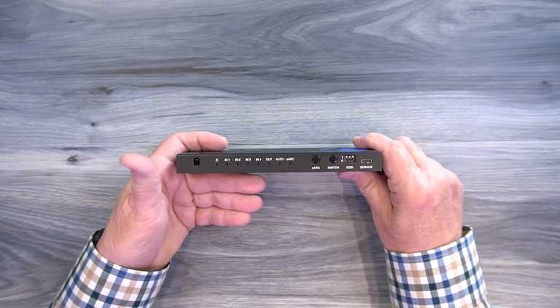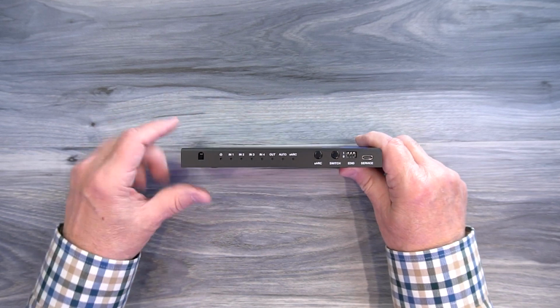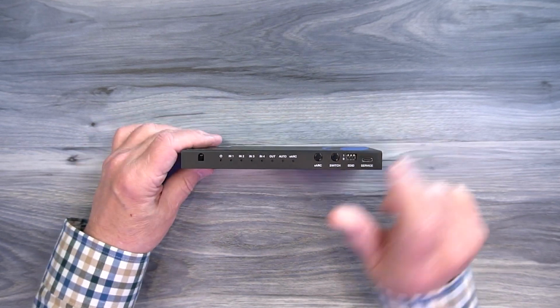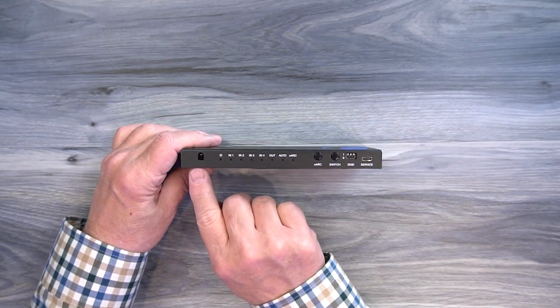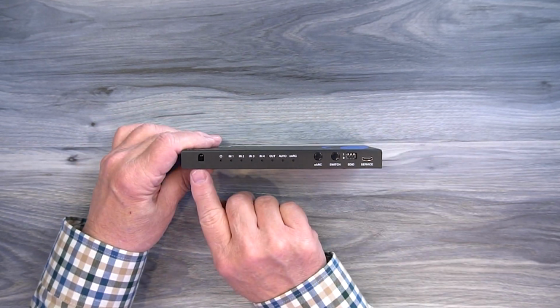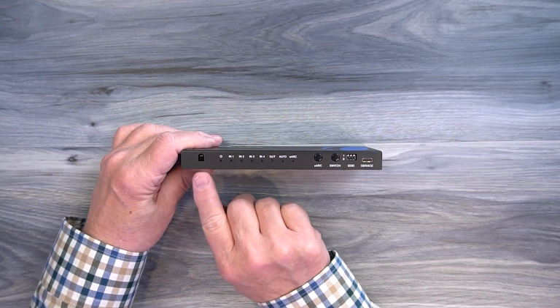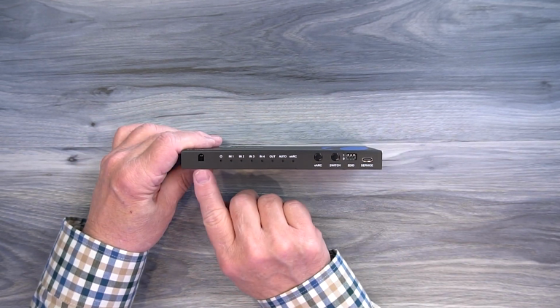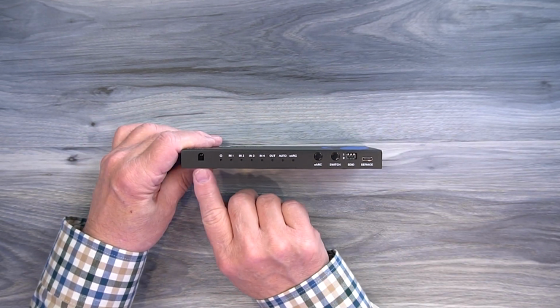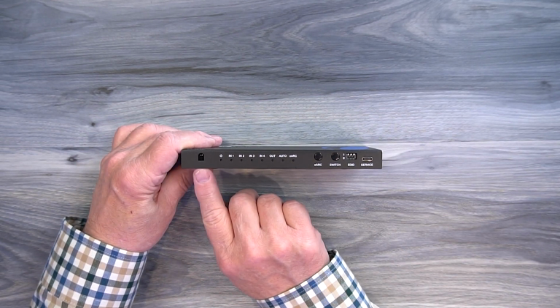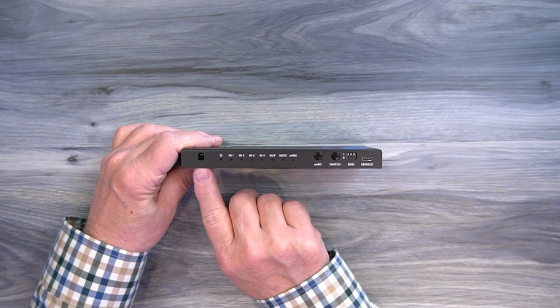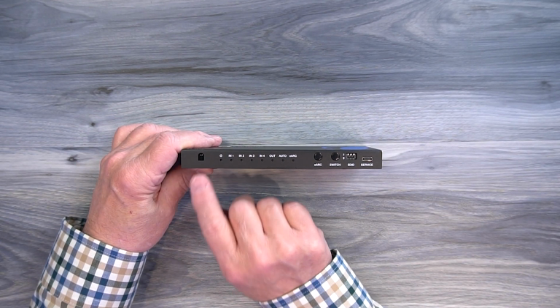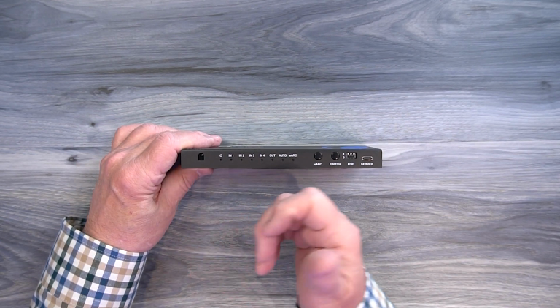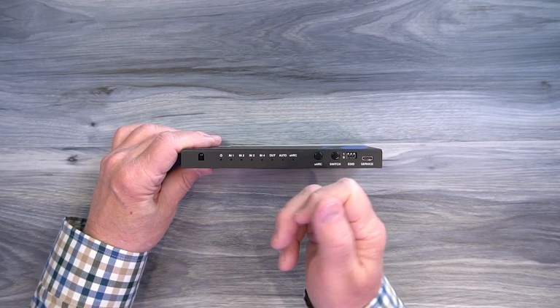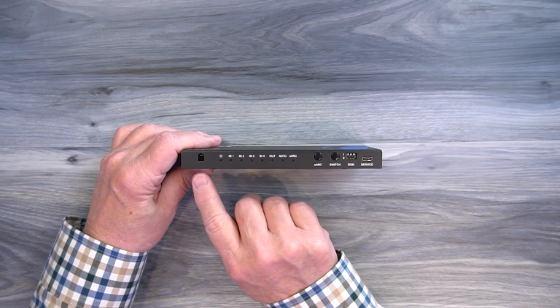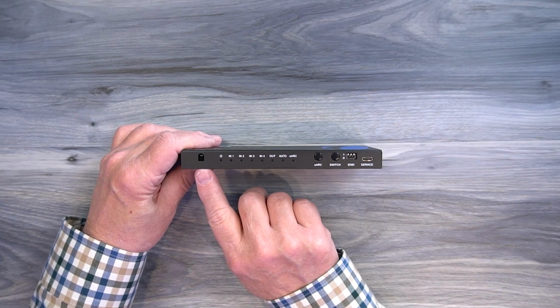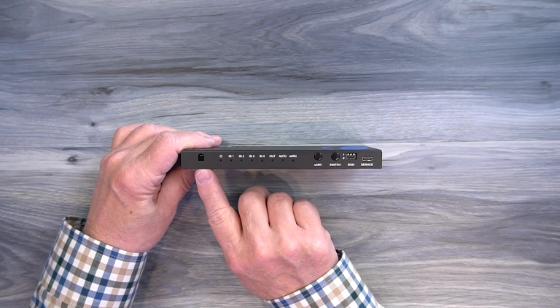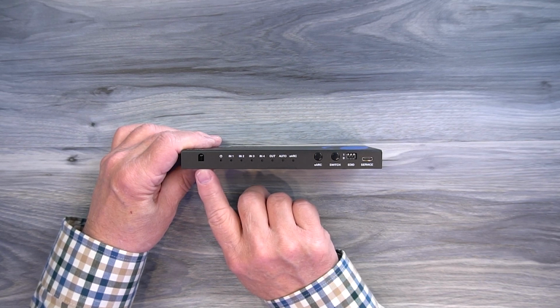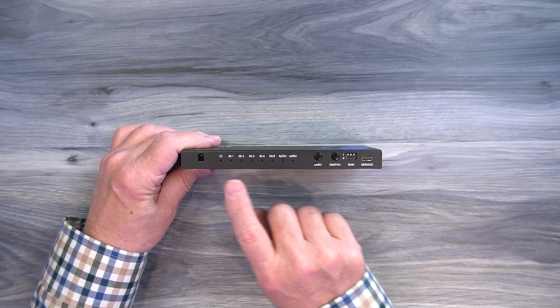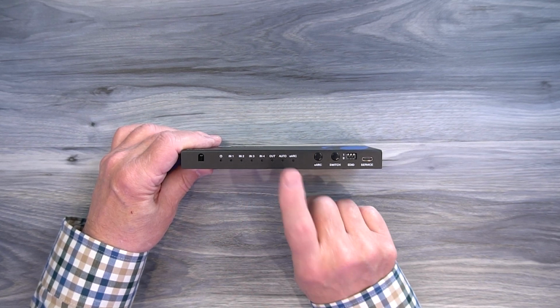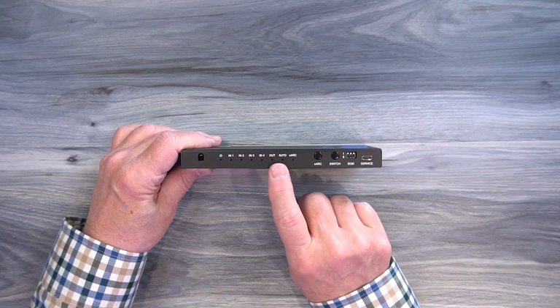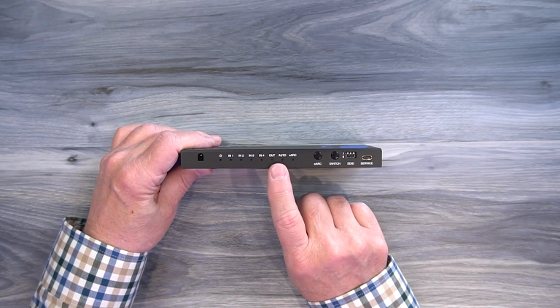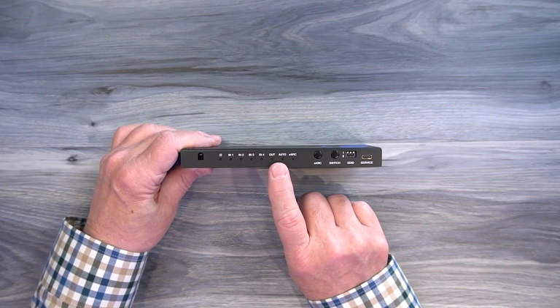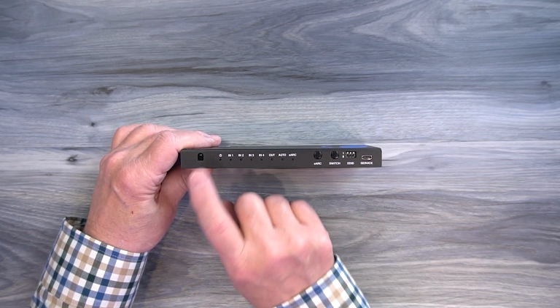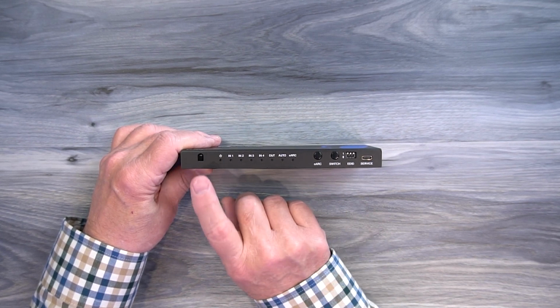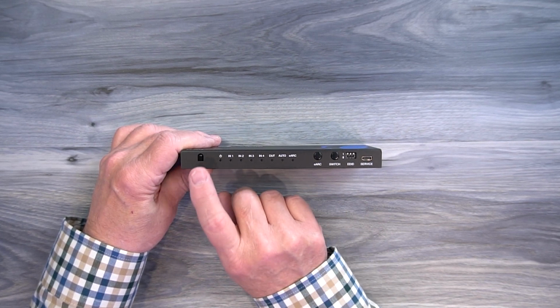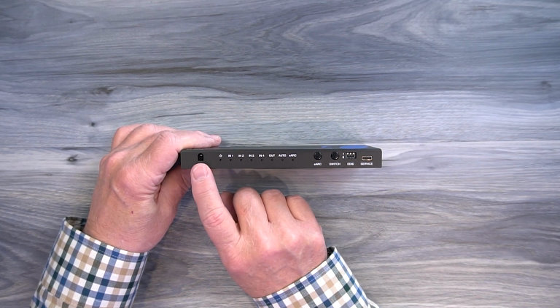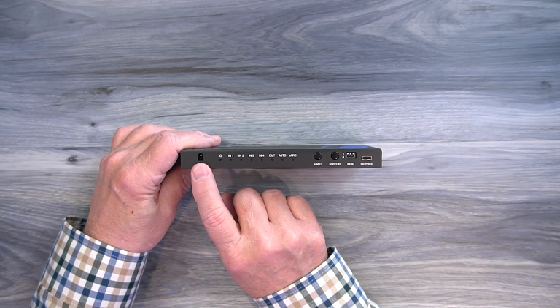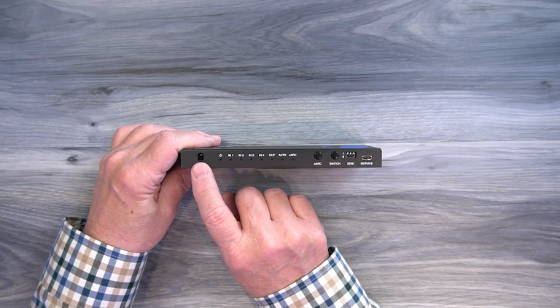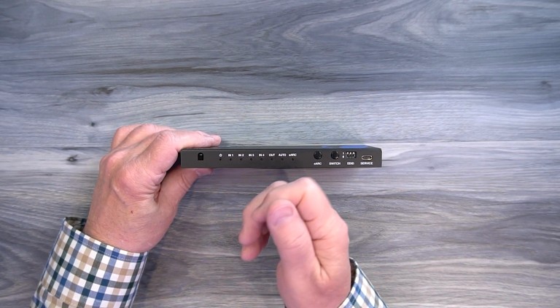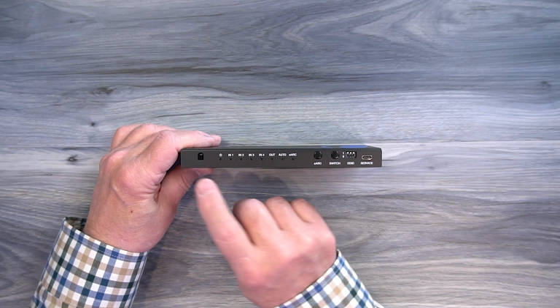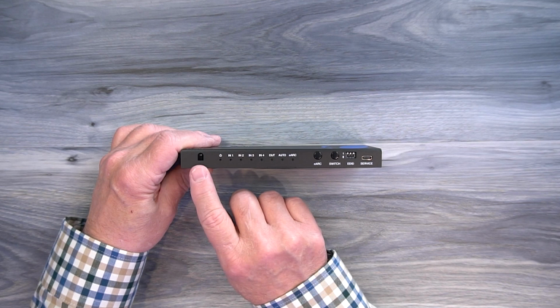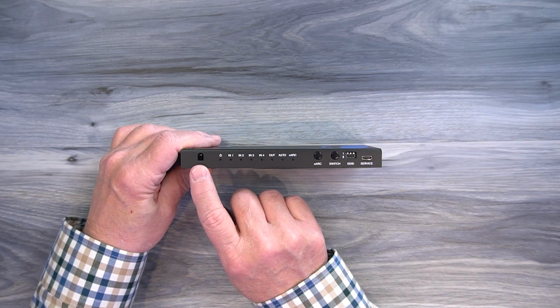On the front of the unit, starting on the left, you'll find an infrared receiver window — that's where the signals from the remote control are picked up. When you set this up in your media center, make sure that window is visible if you're using the remote control.